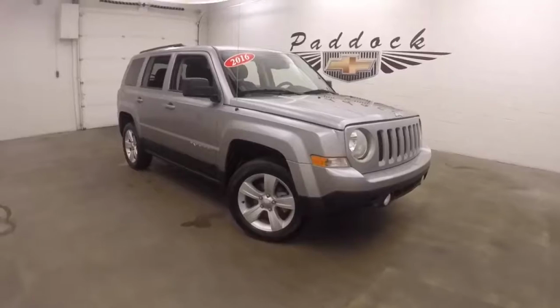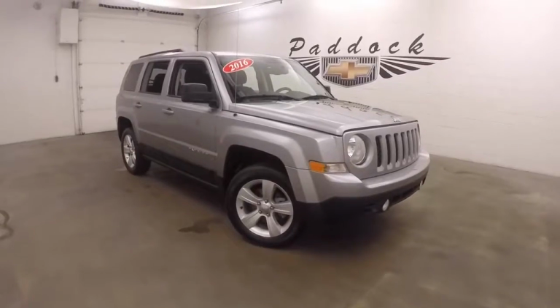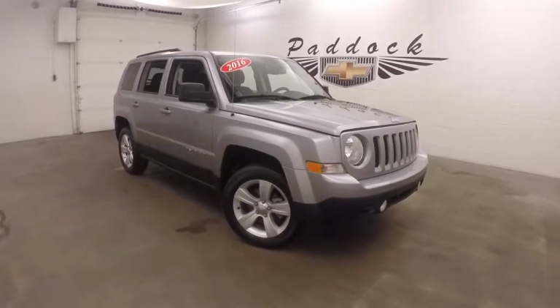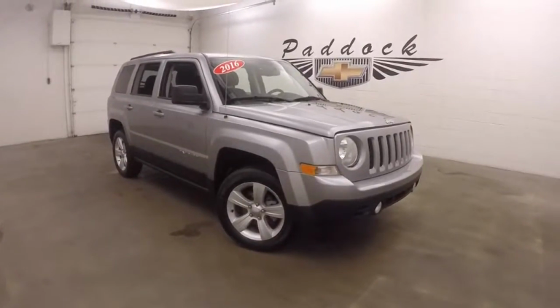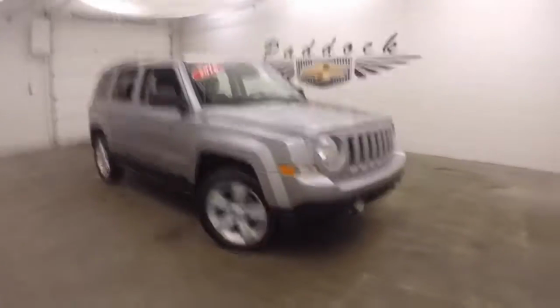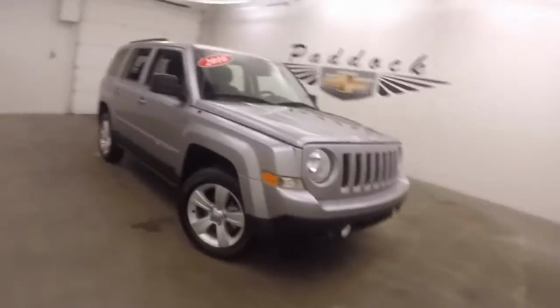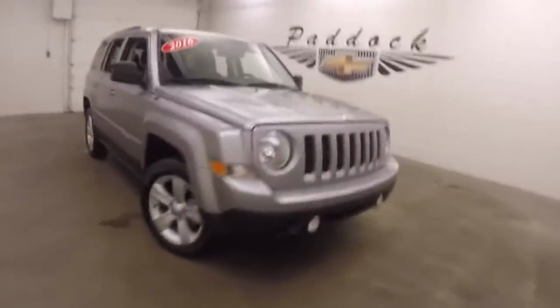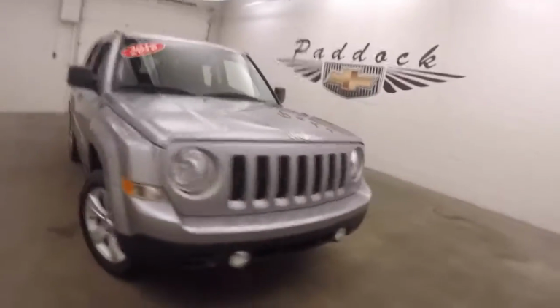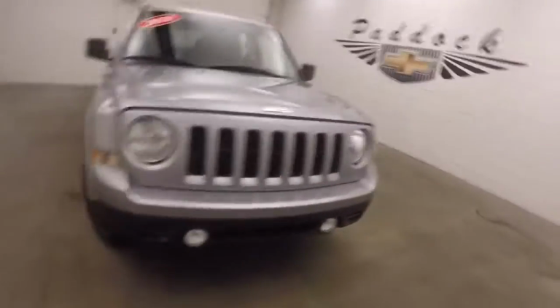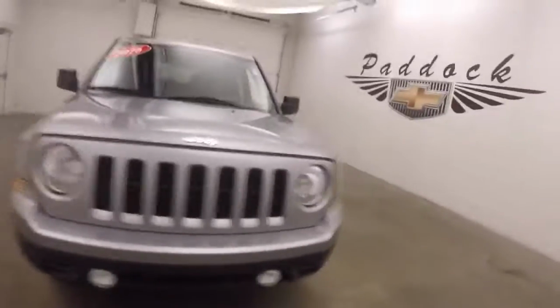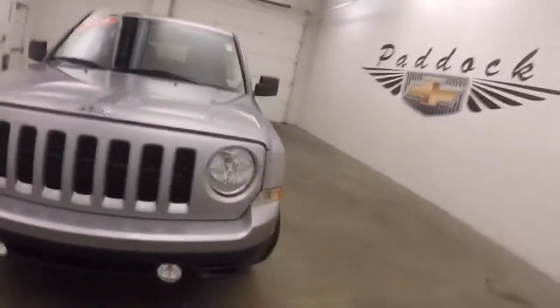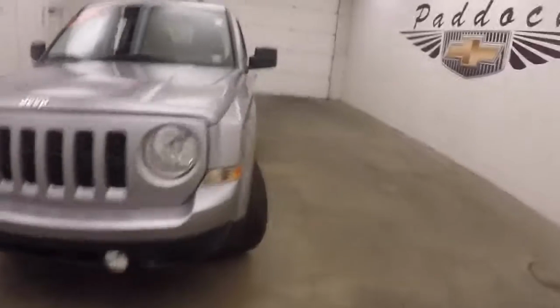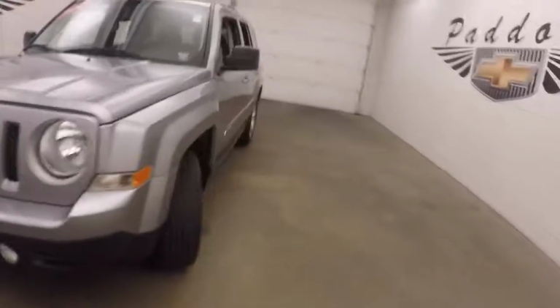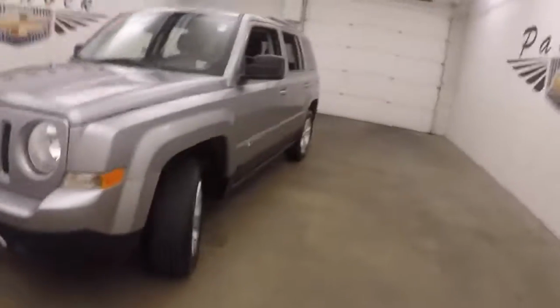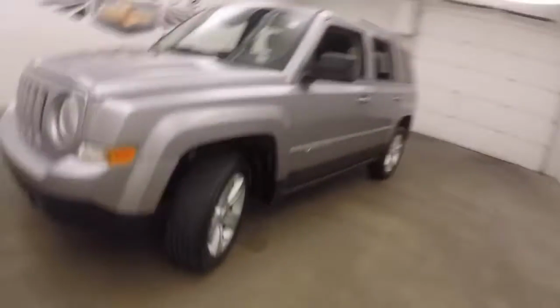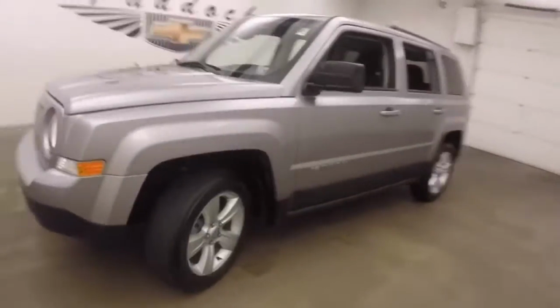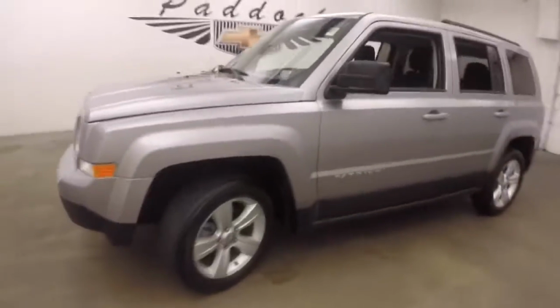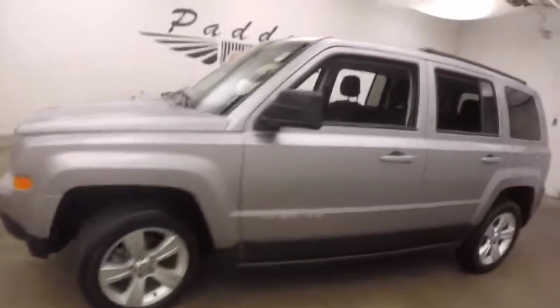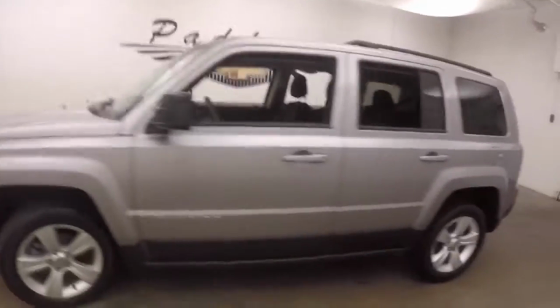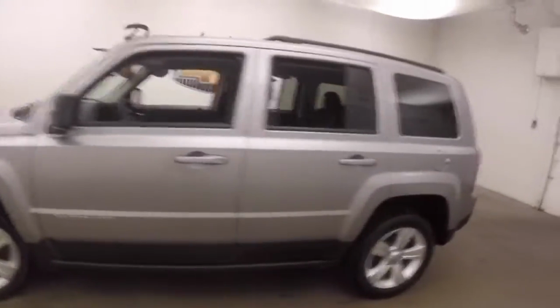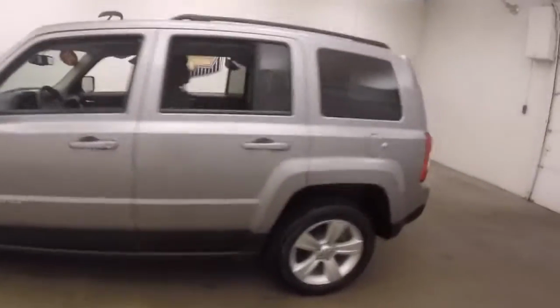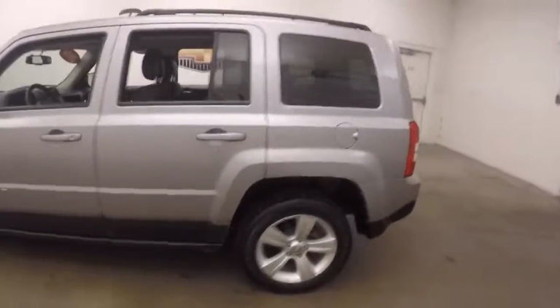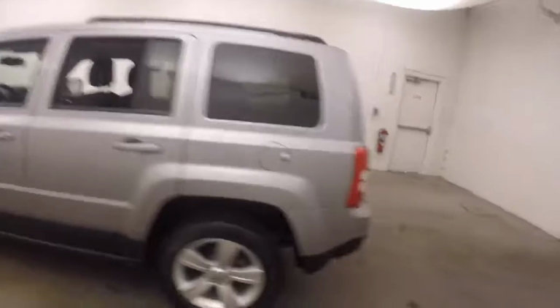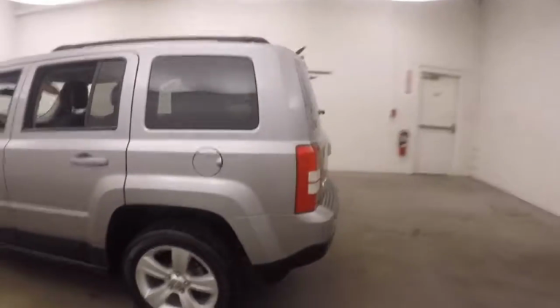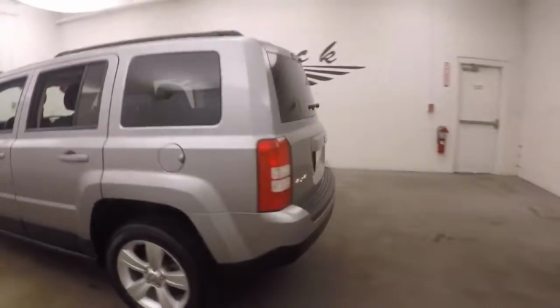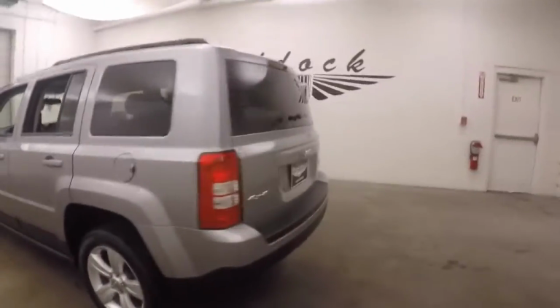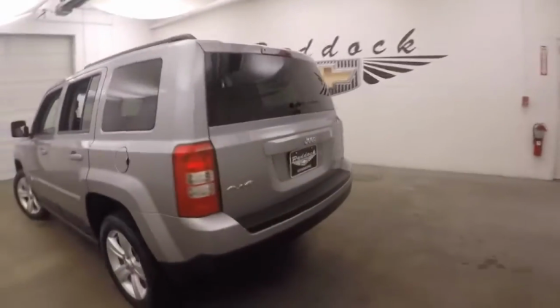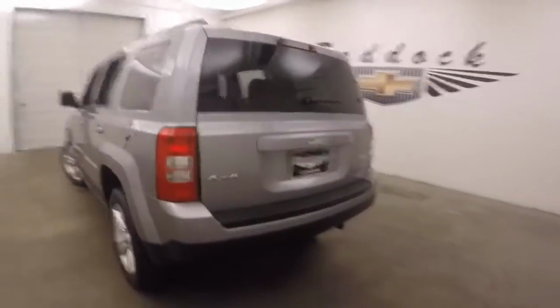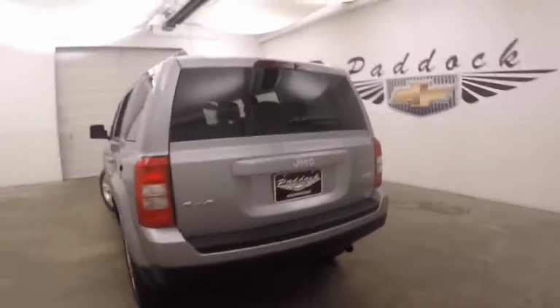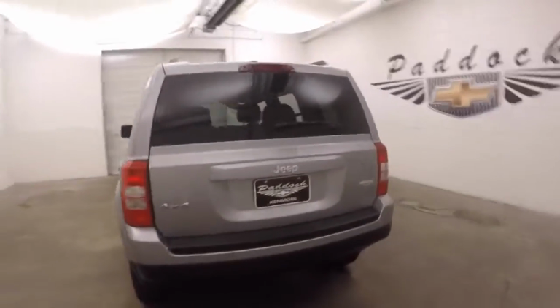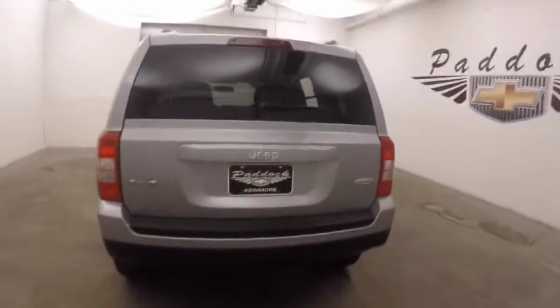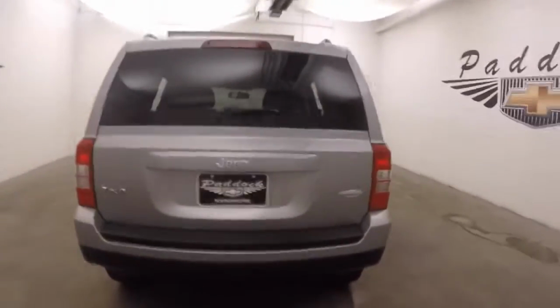2016 Jeep Patriot. Nice silver paint, nice alloy wheels, decent tires. It is 4x4. There's the Jeep — it's a Latitude Edition.